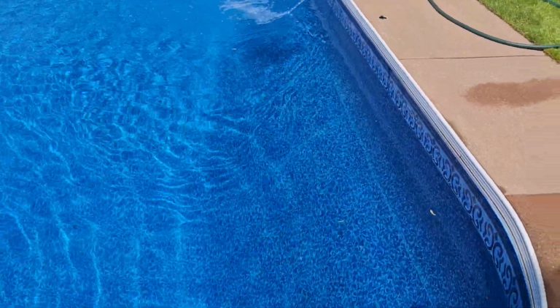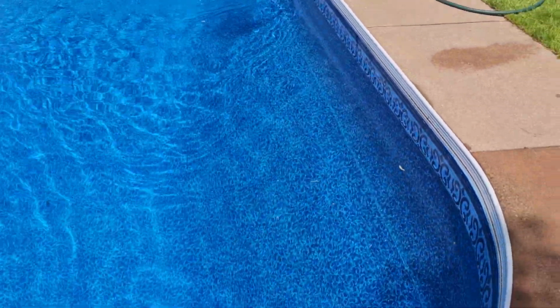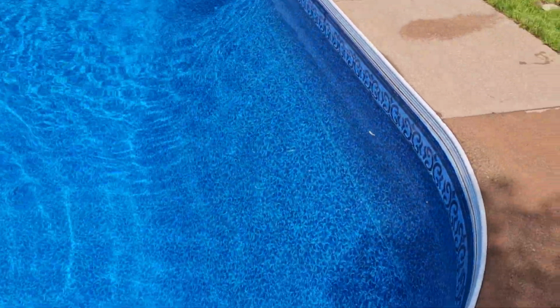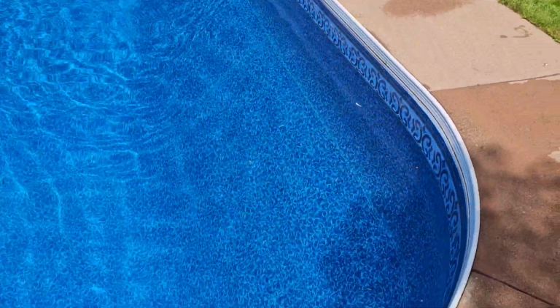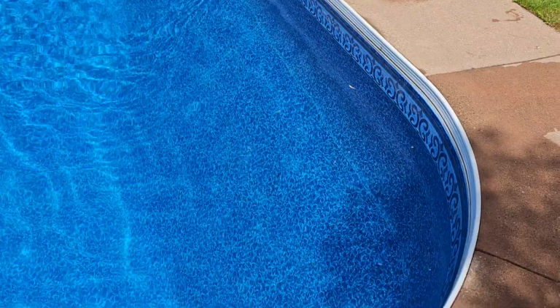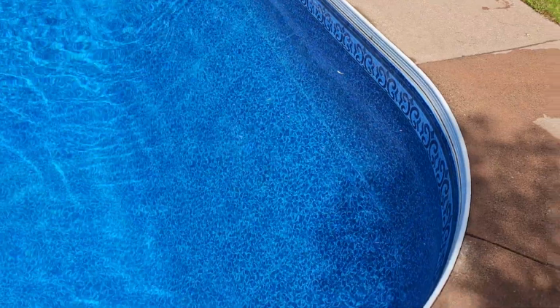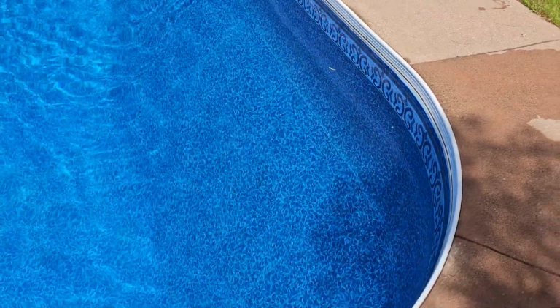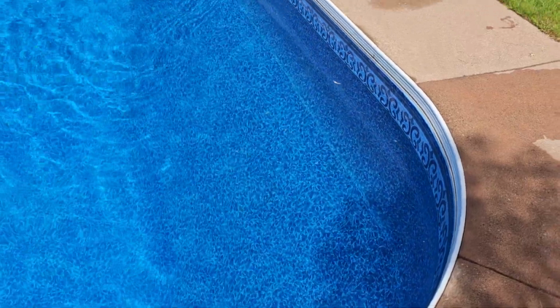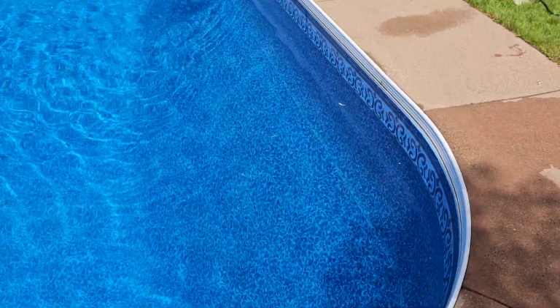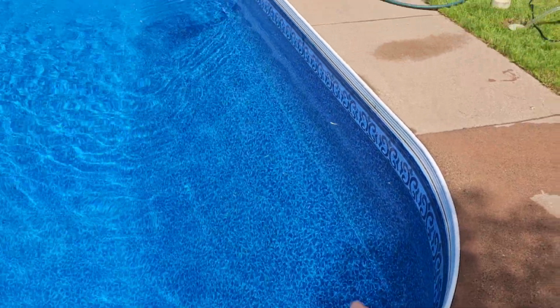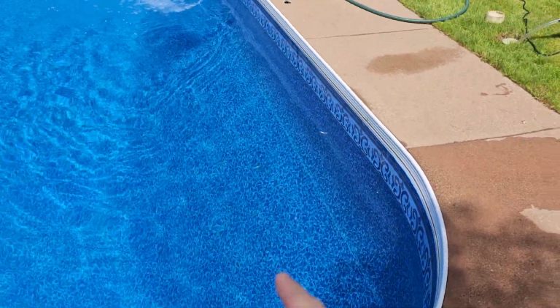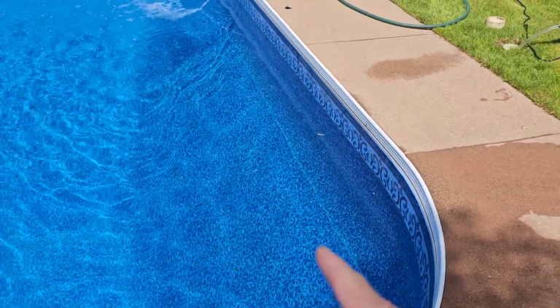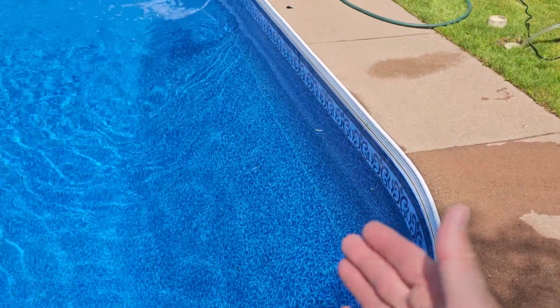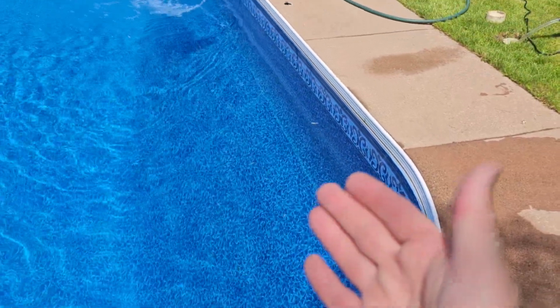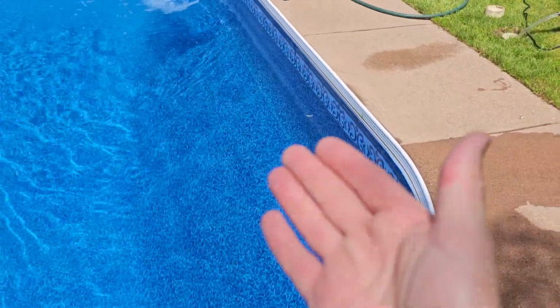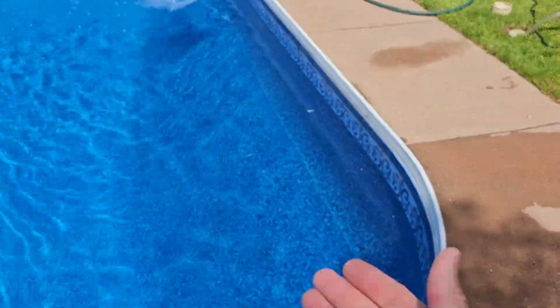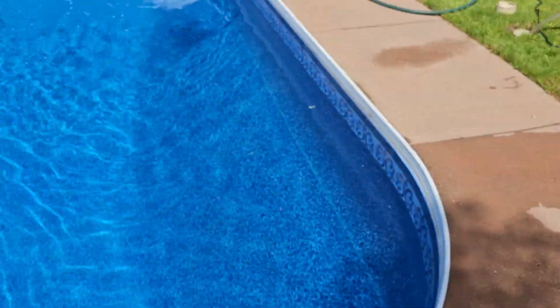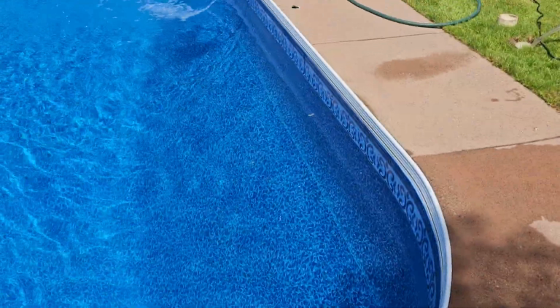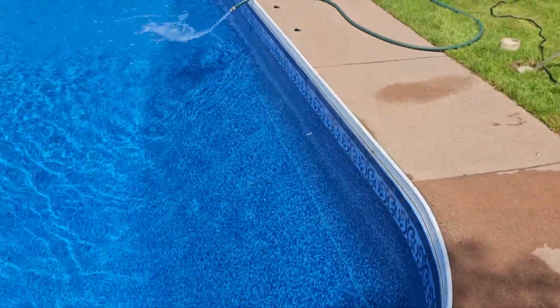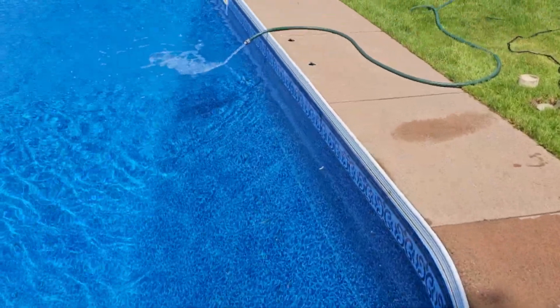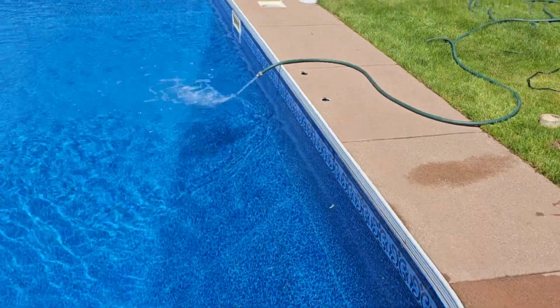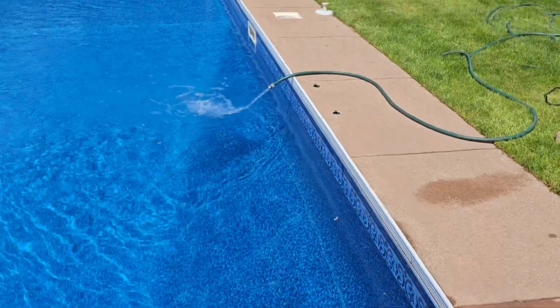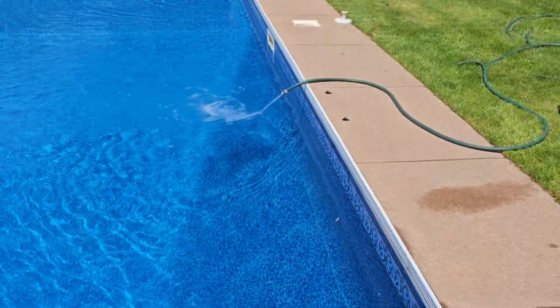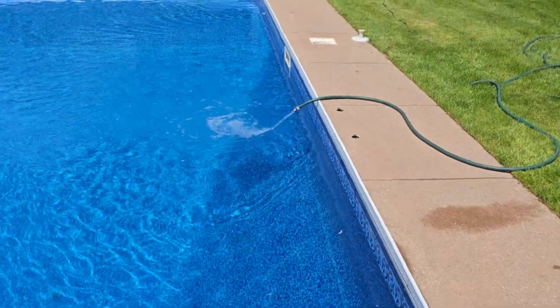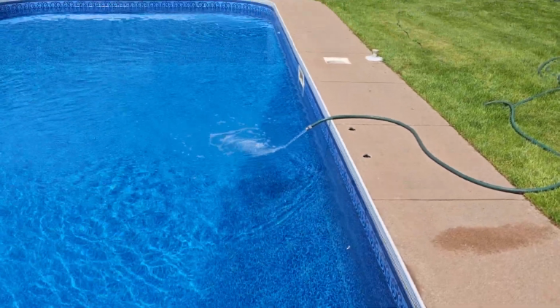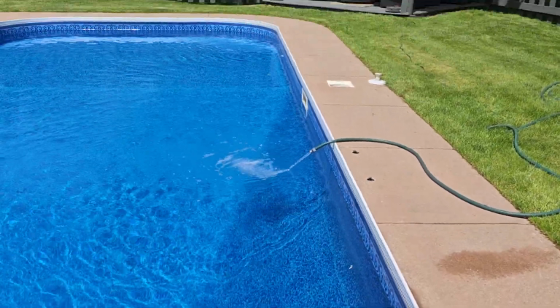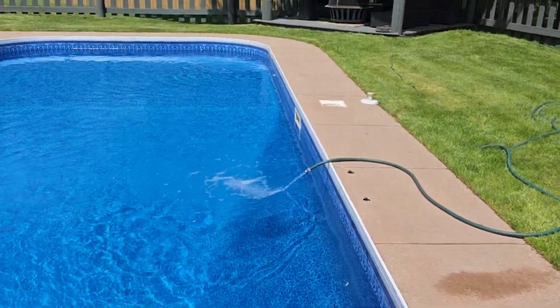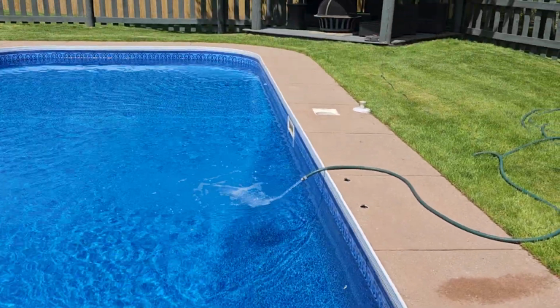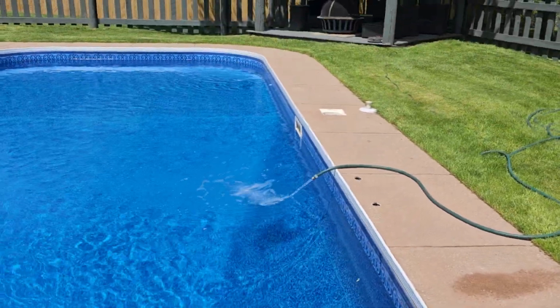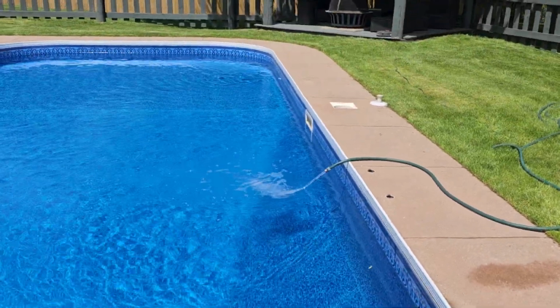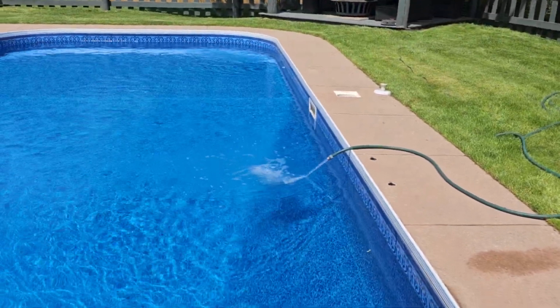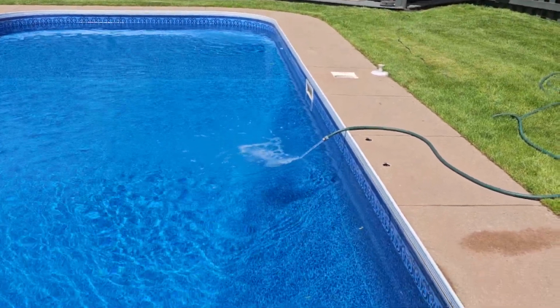I can't really tell, but the liner has lifted off the pool slightly. We're getting all that water out though — it's already more than halfway done at this point.